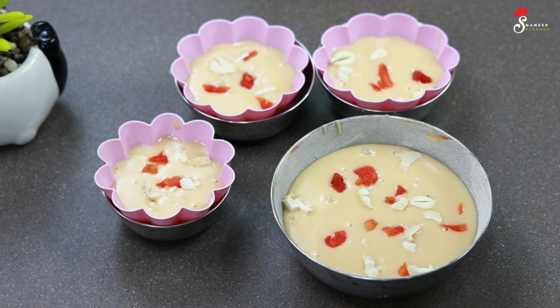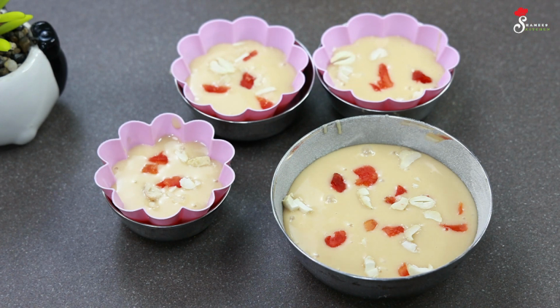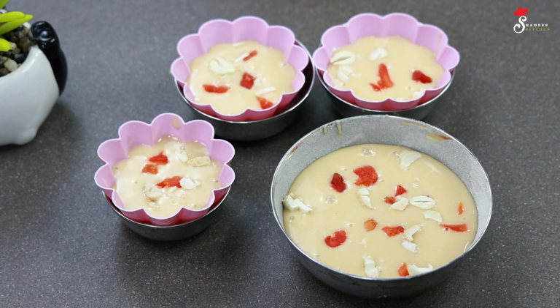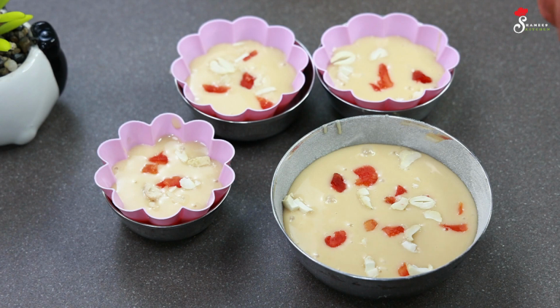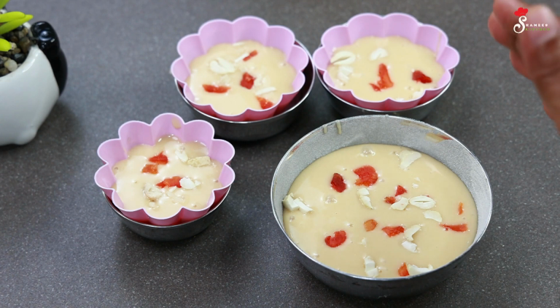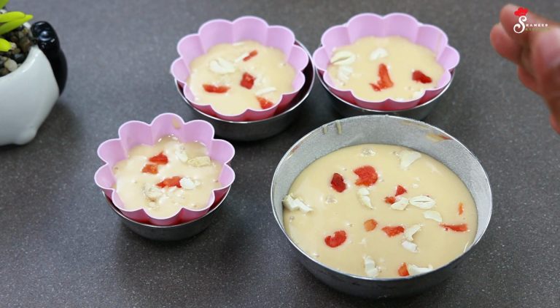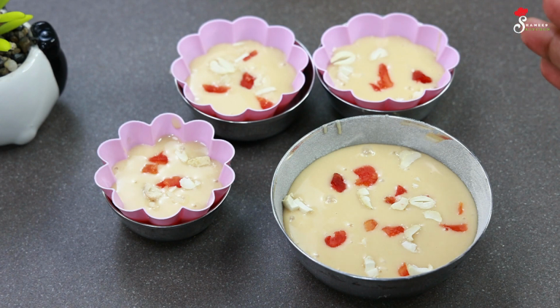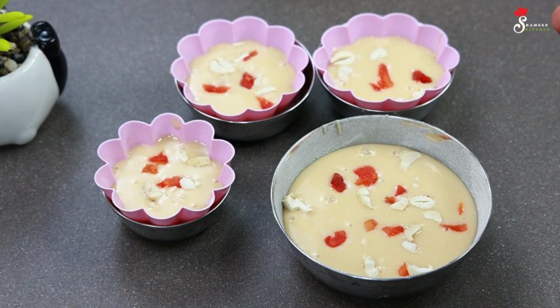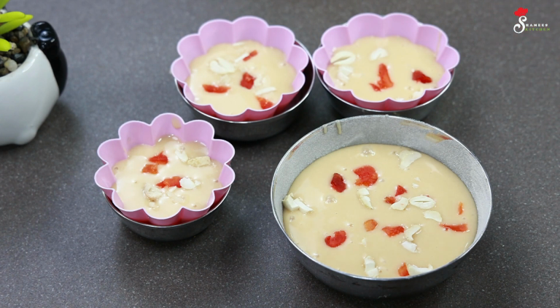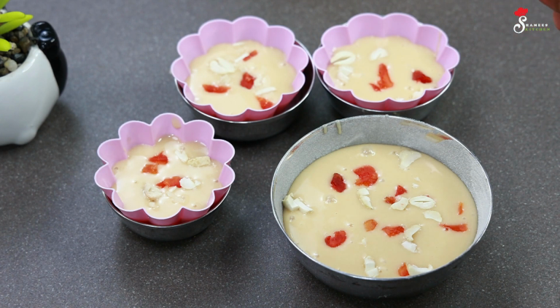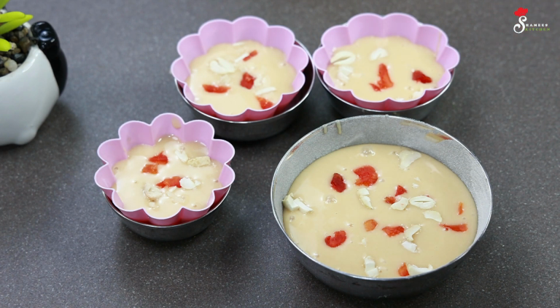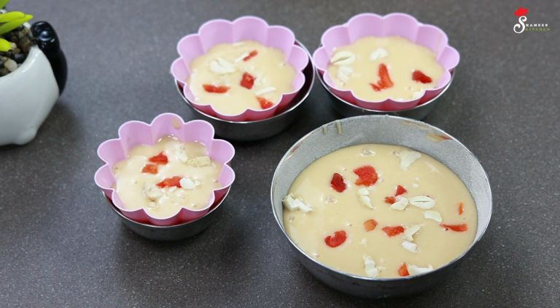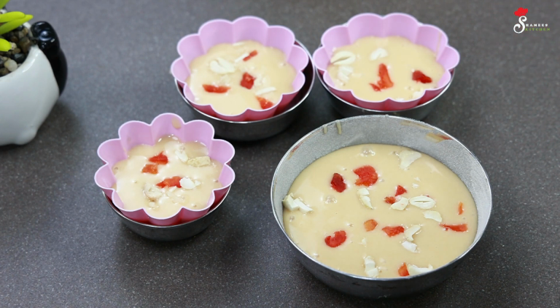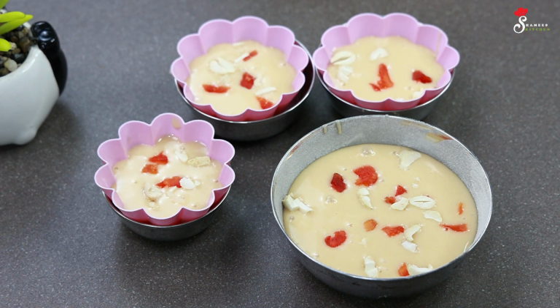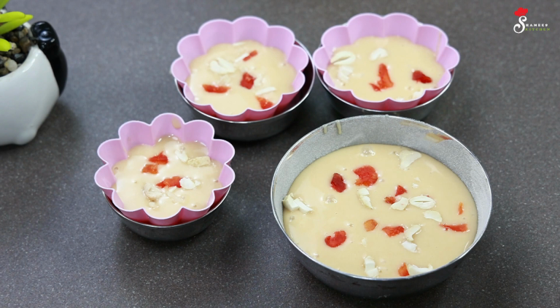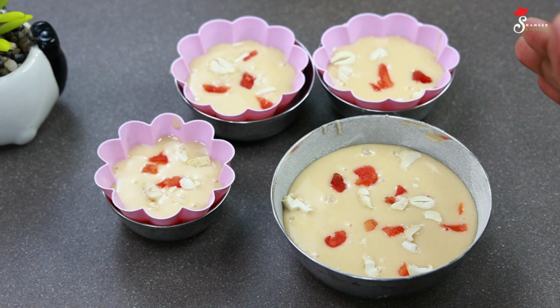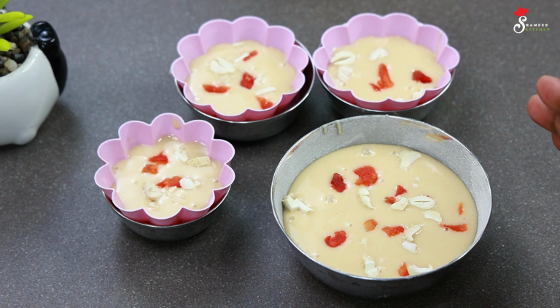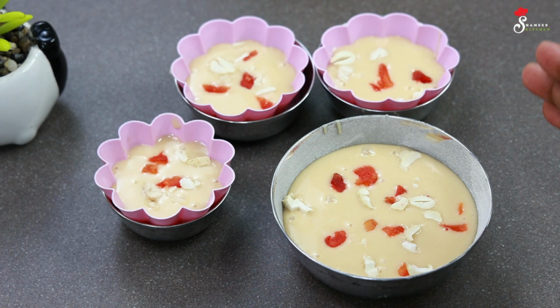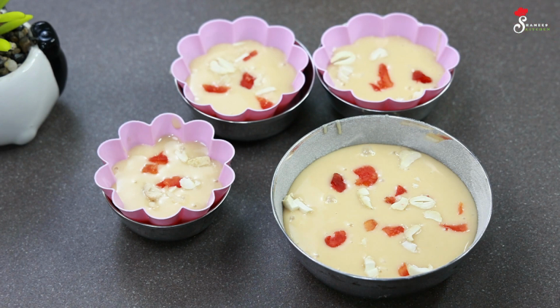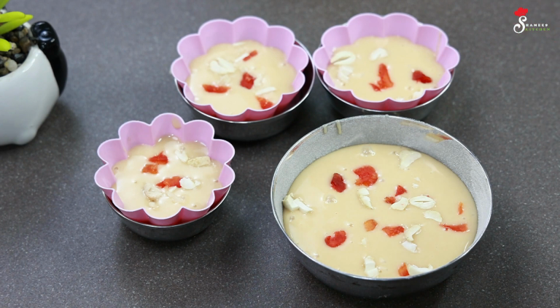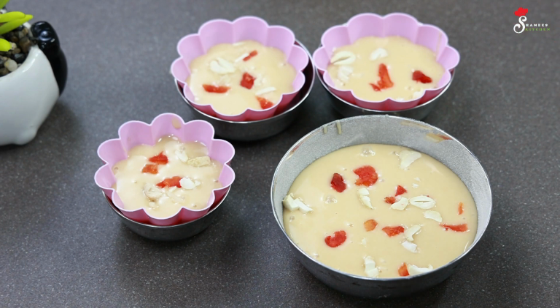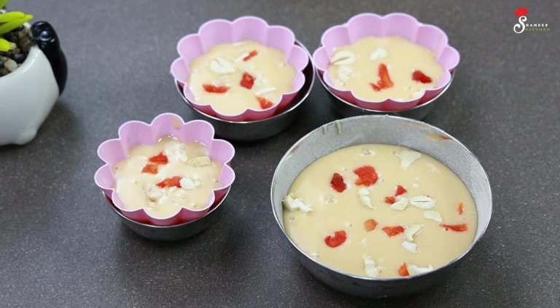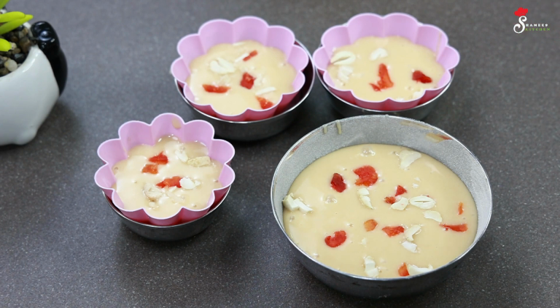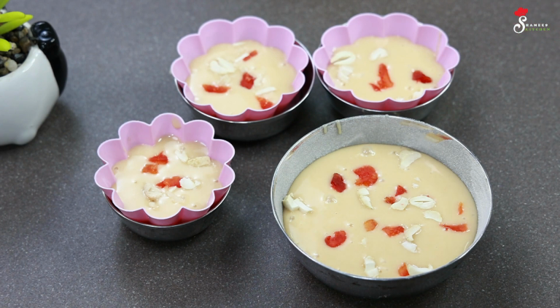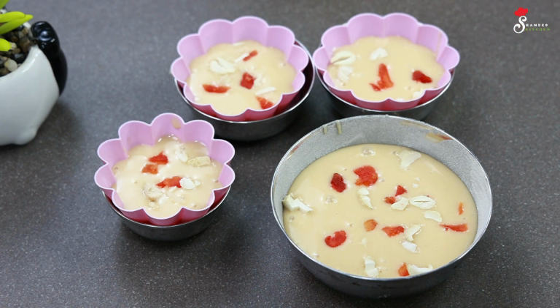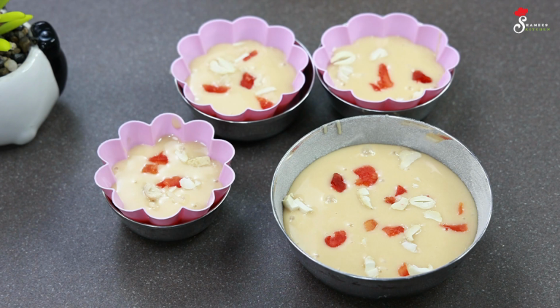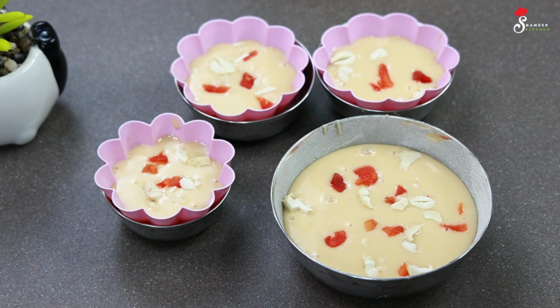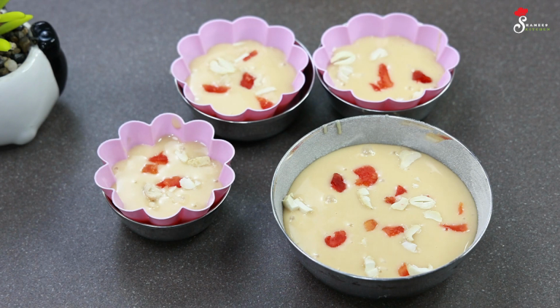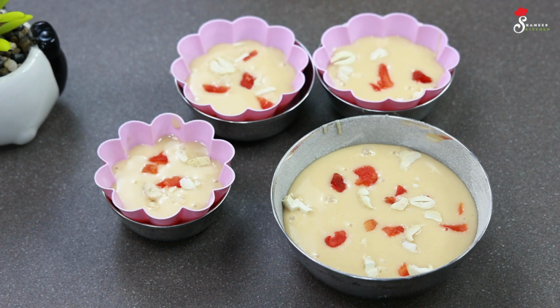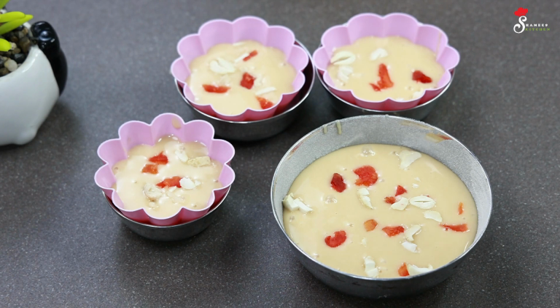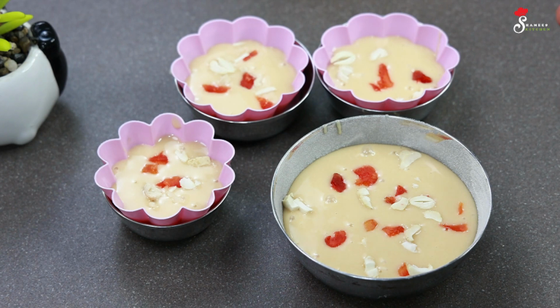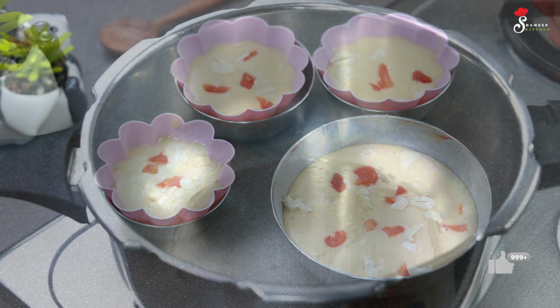We will preheat the oven. We will have to cook for about 35 minutes.